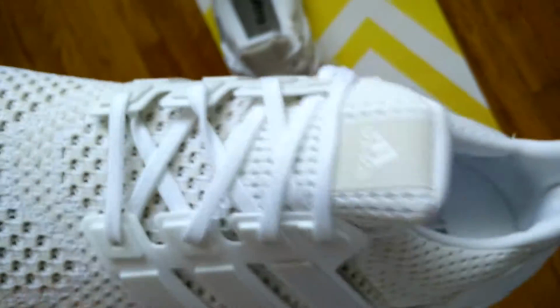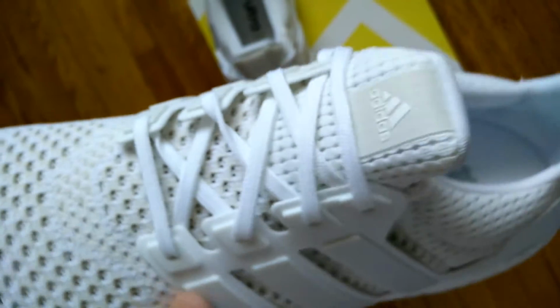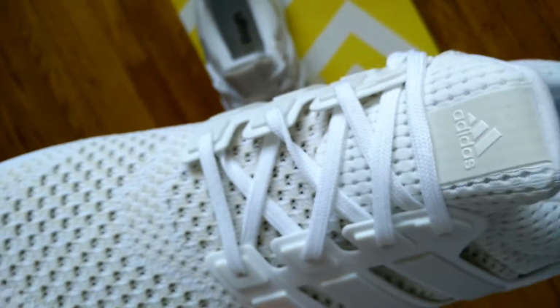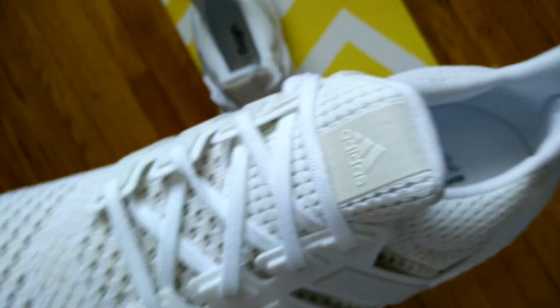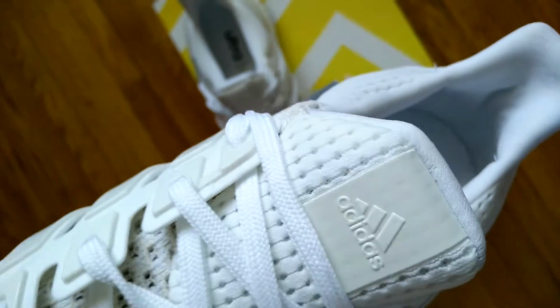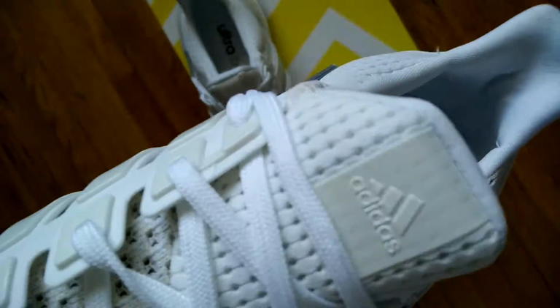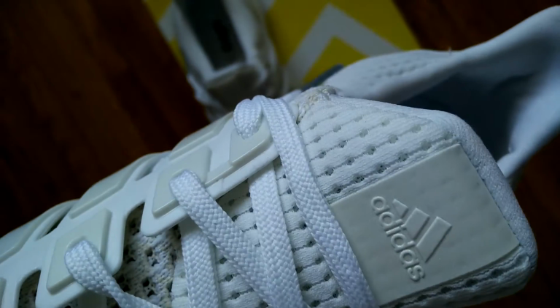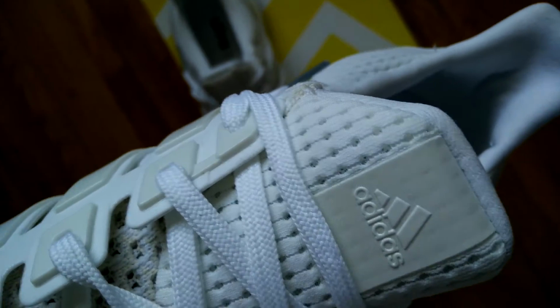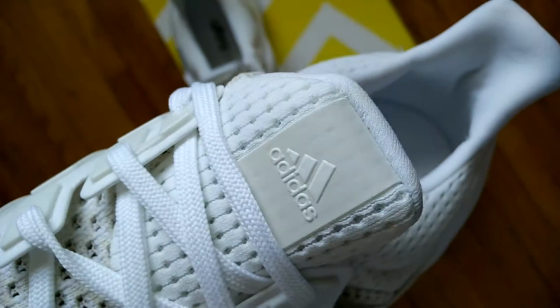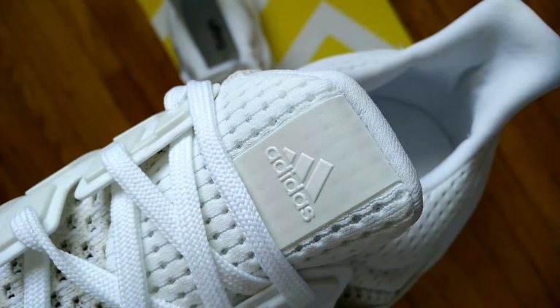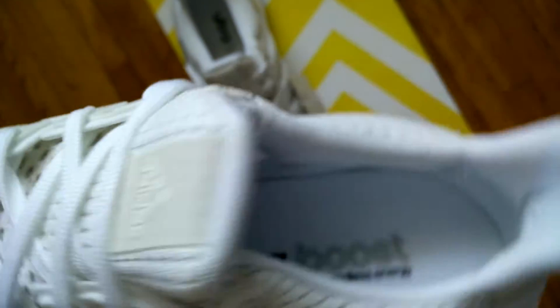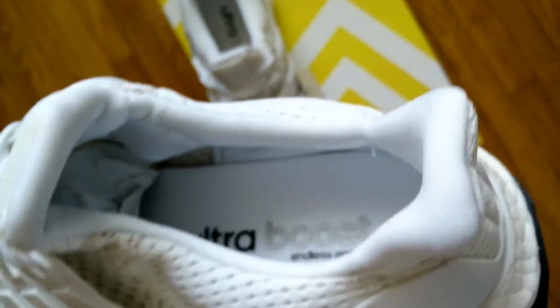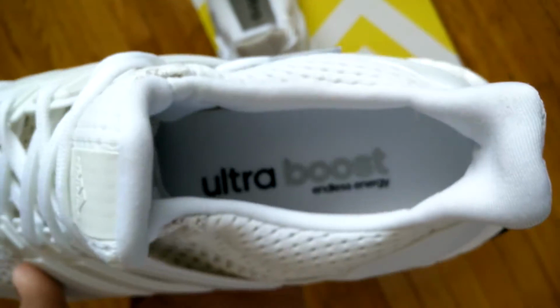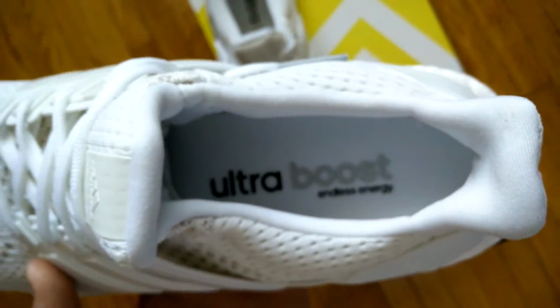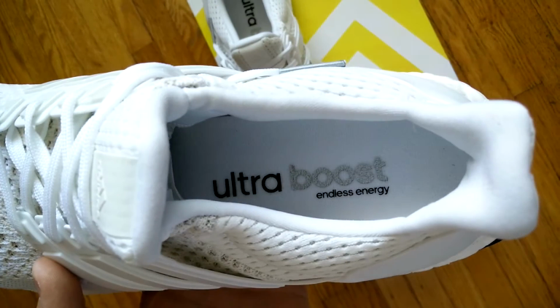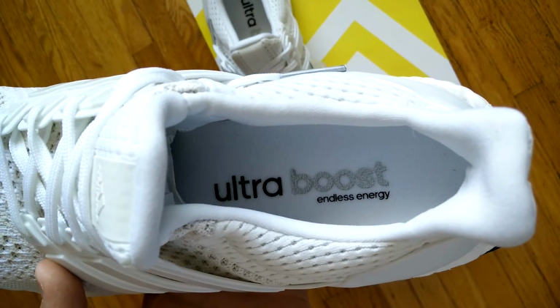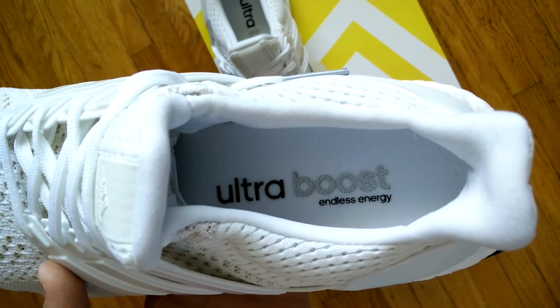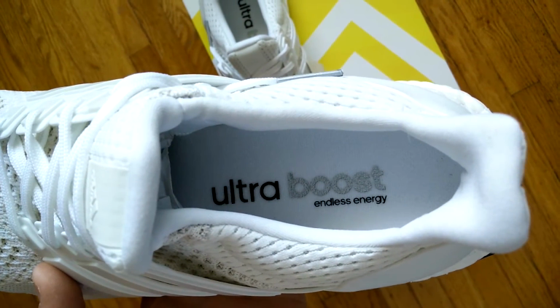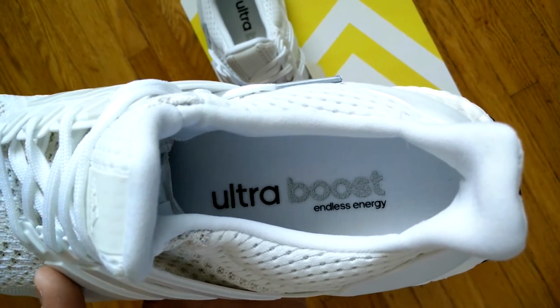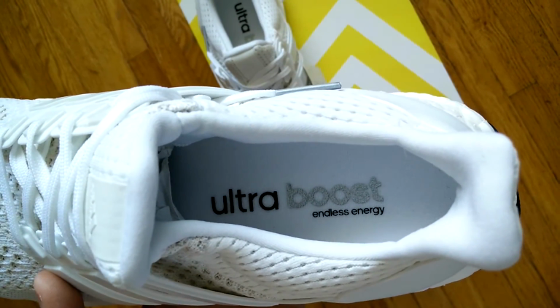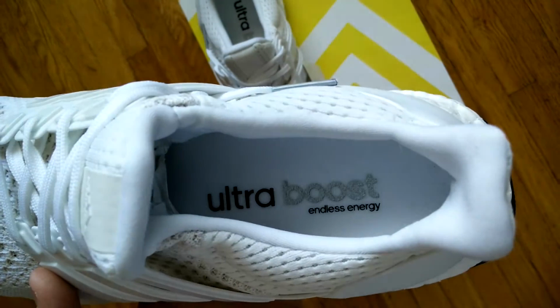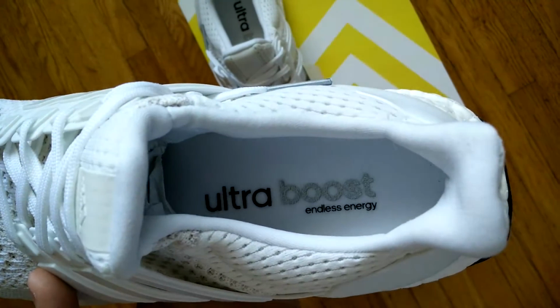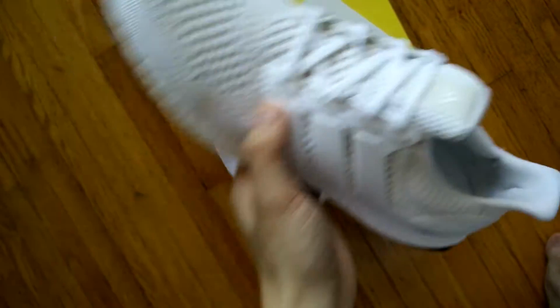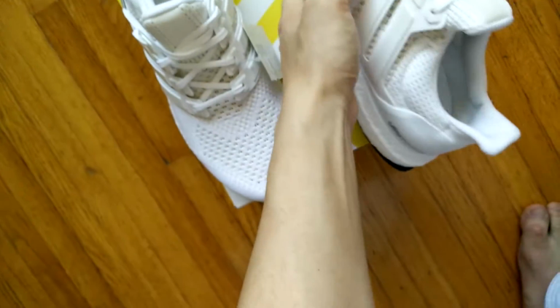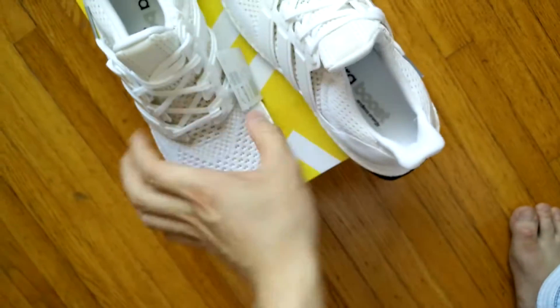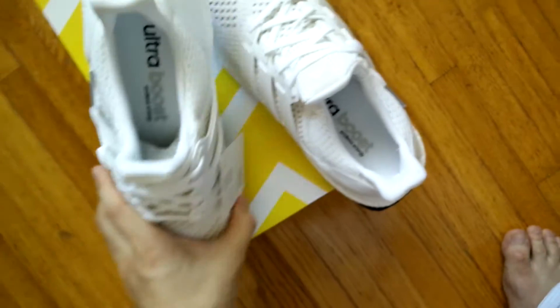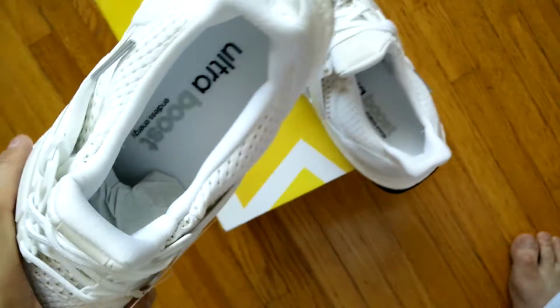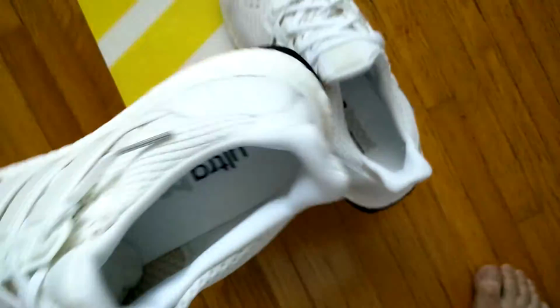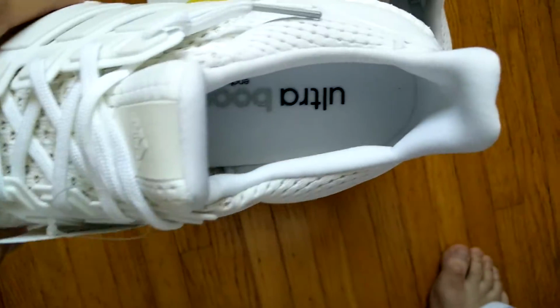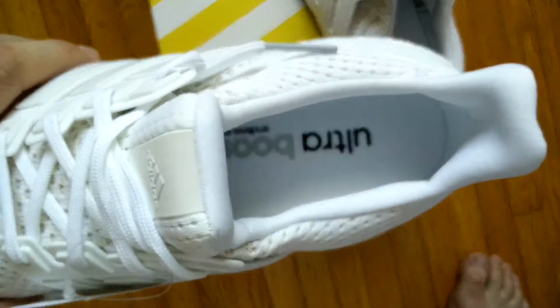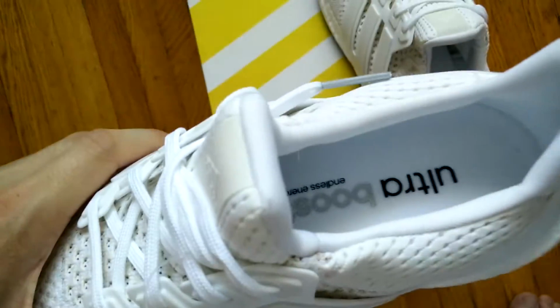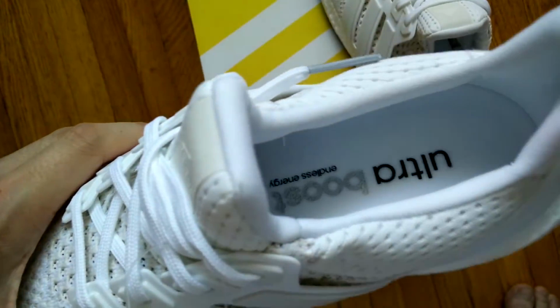It comes with white flat laces and the tongue patch is 3M. For the insoles, both insoles say Ultra Boost Endless Energy.